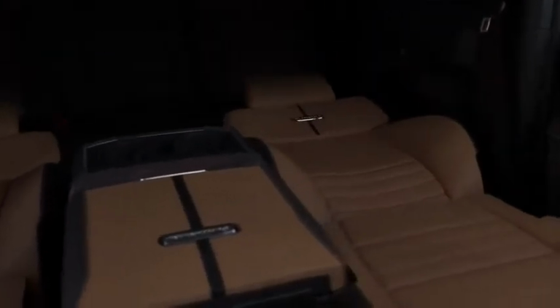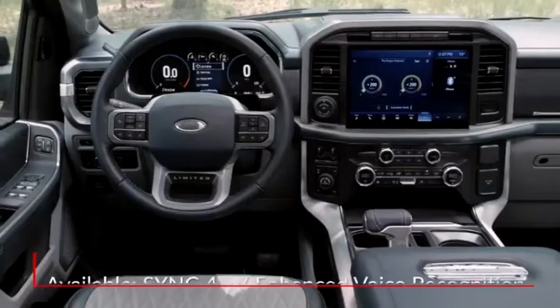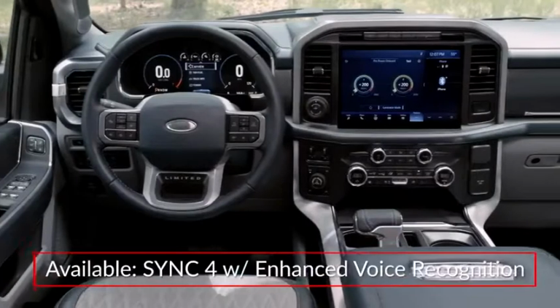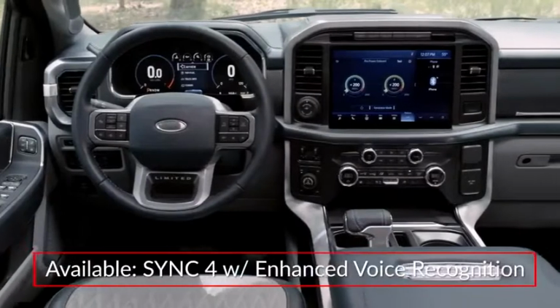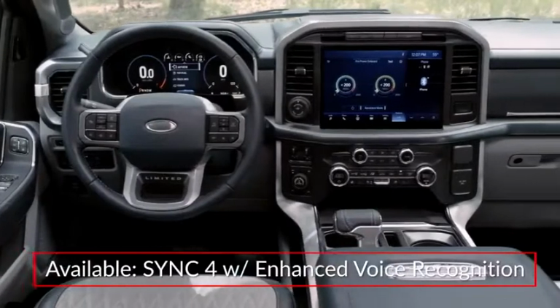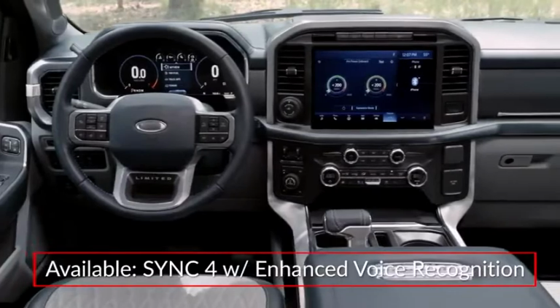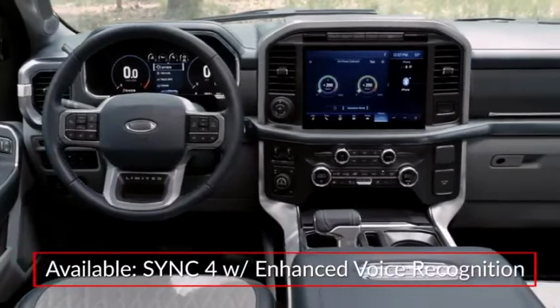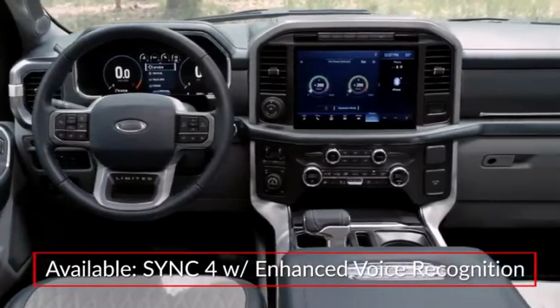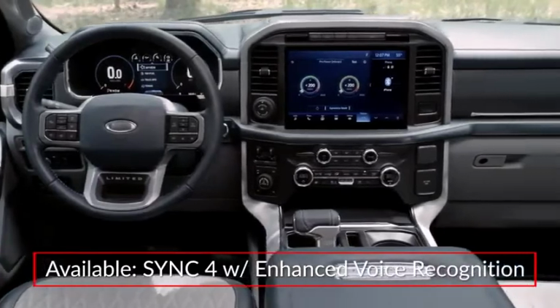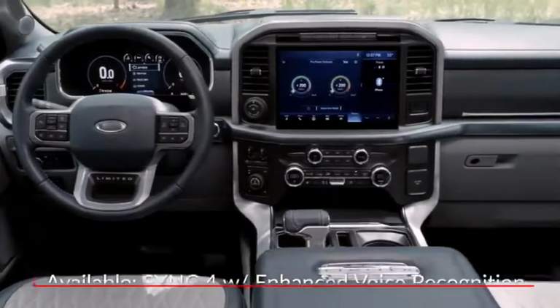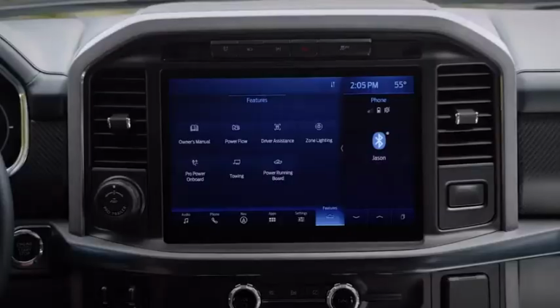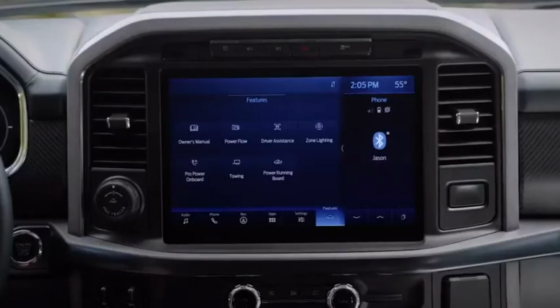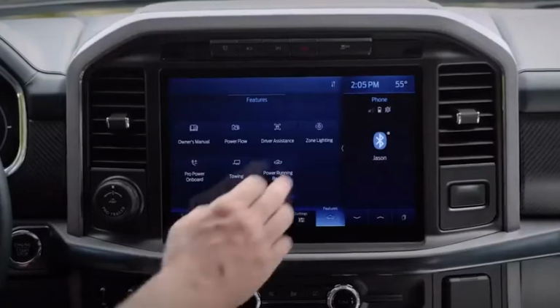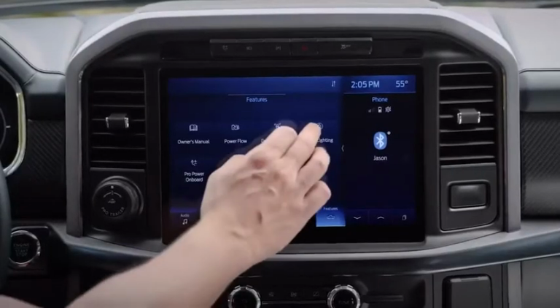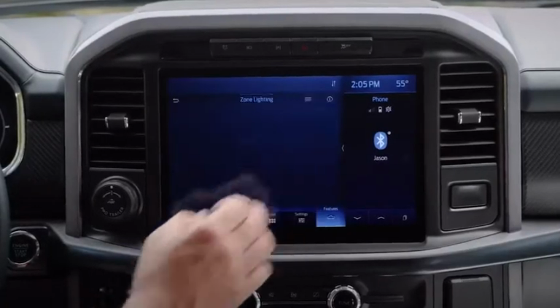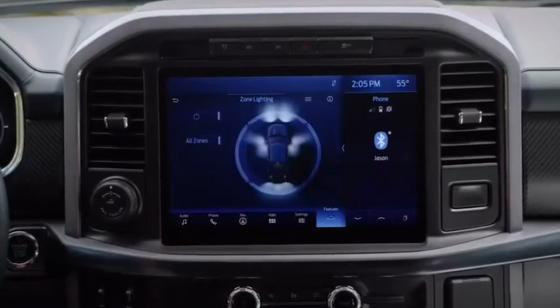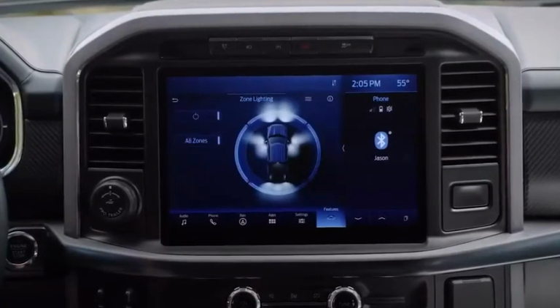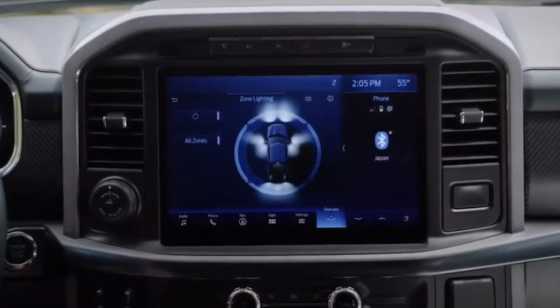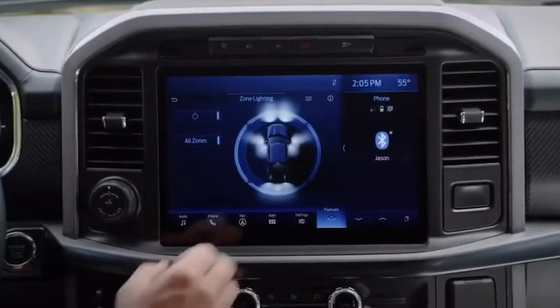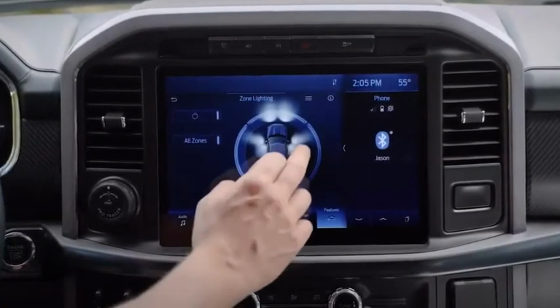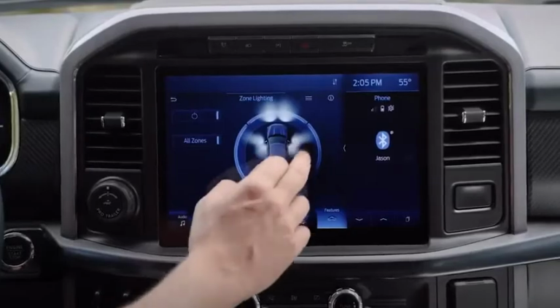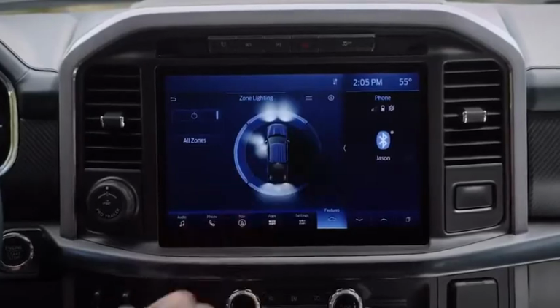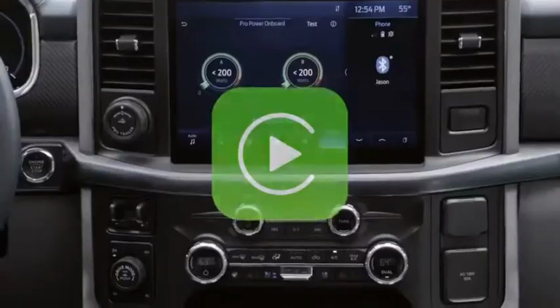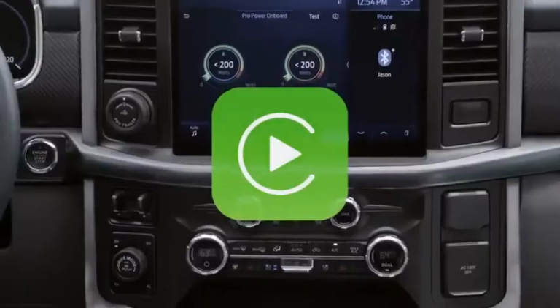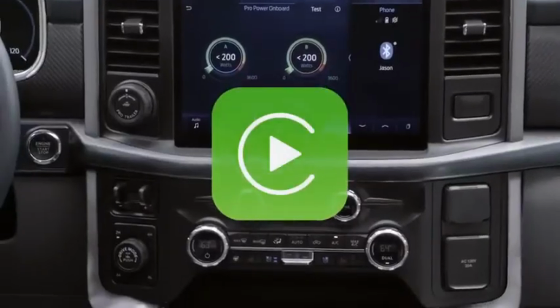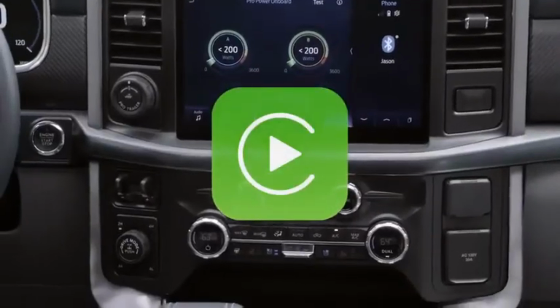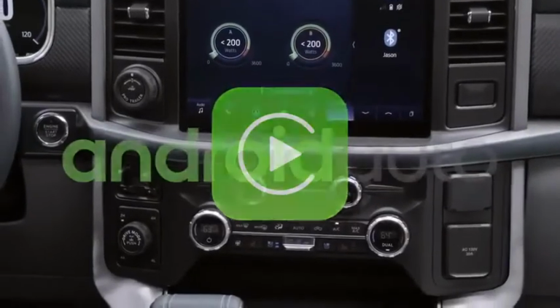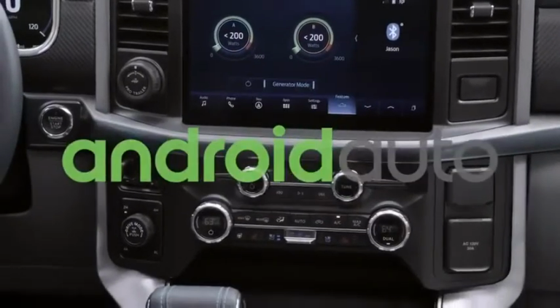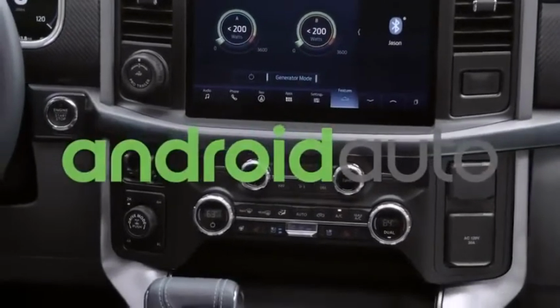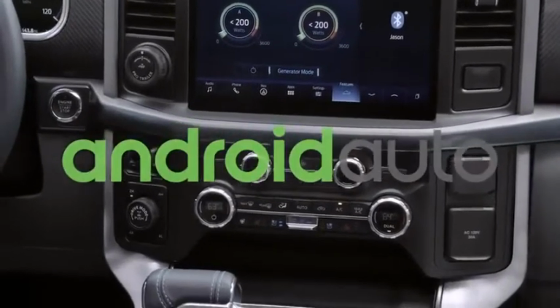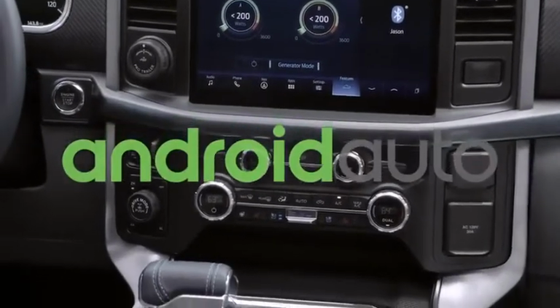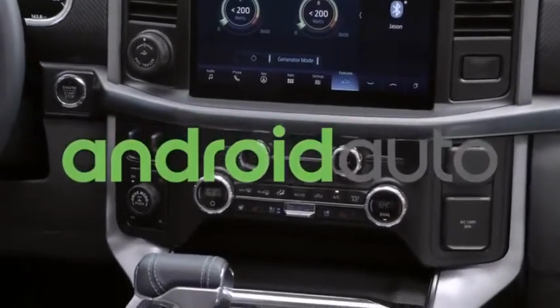Upper trims feature SYNC 4 with enhanced voice recognition and a 12-inch center-stacked touchscreen with available connected navigation. All trims include Apple CarPlay and Android Auto smartphone integration.